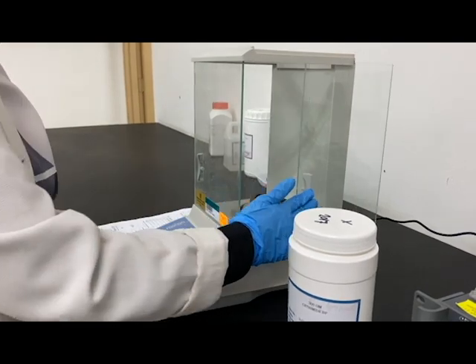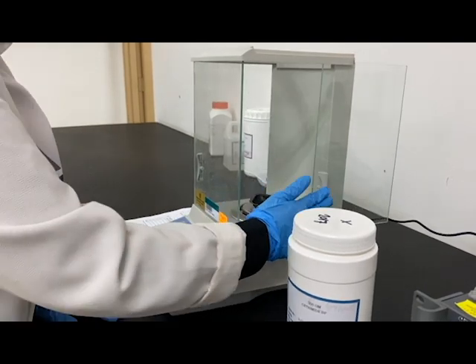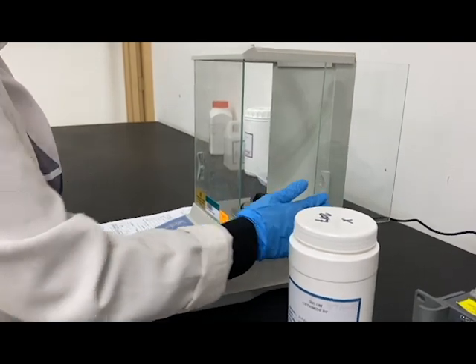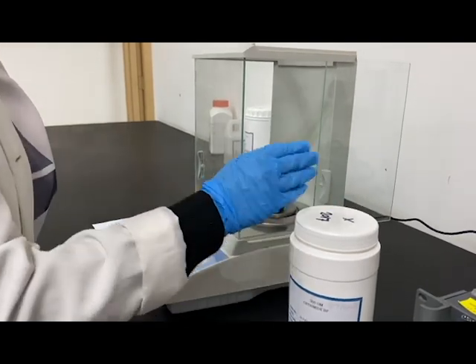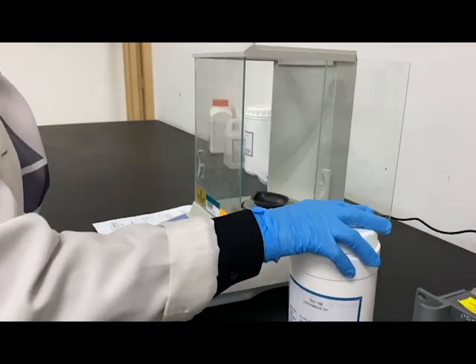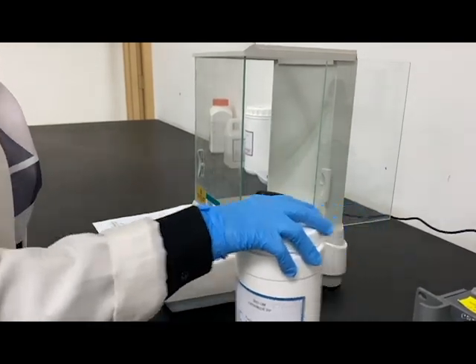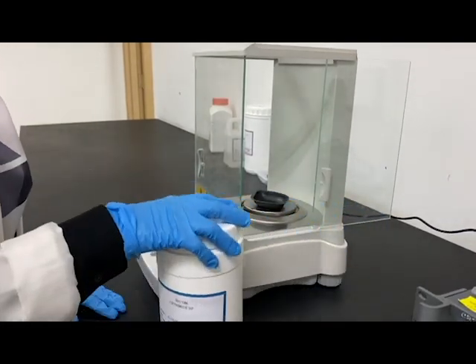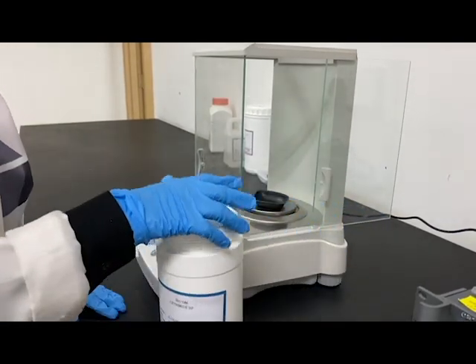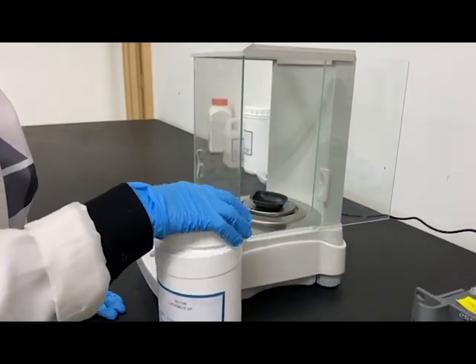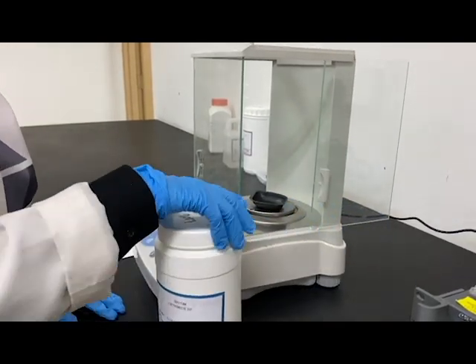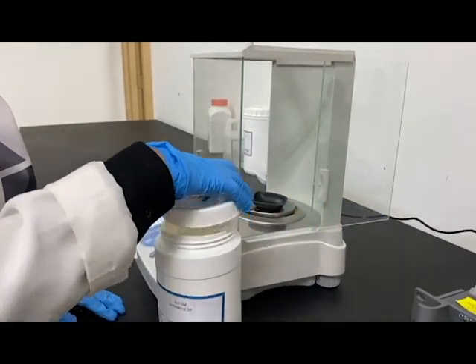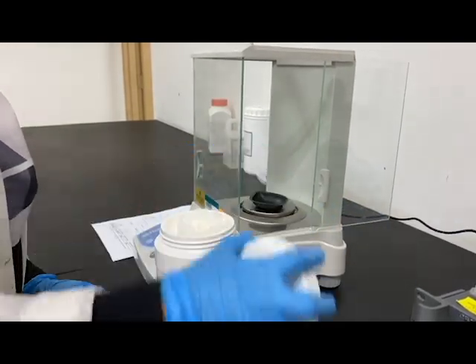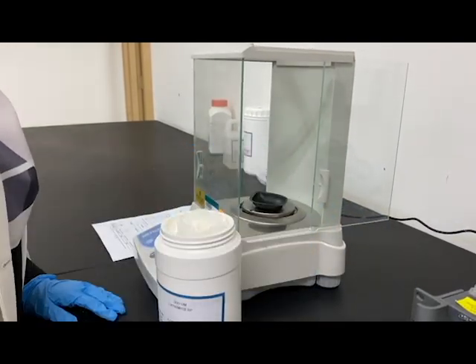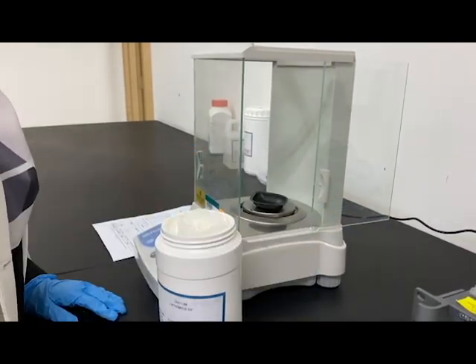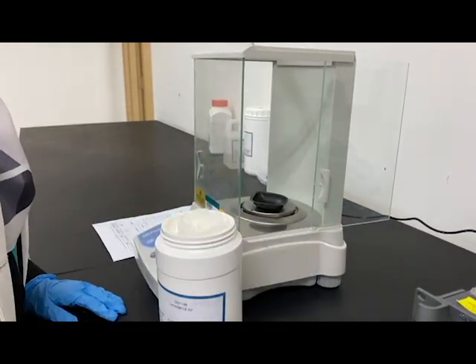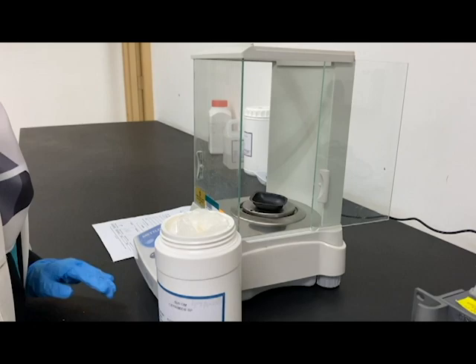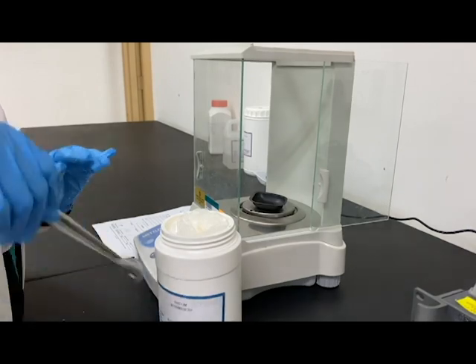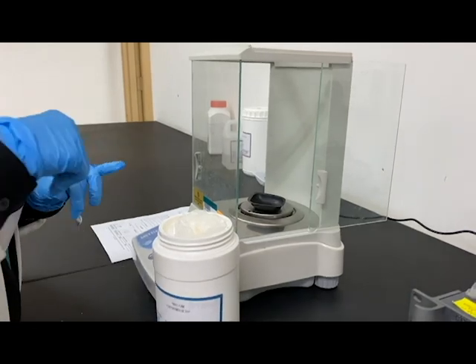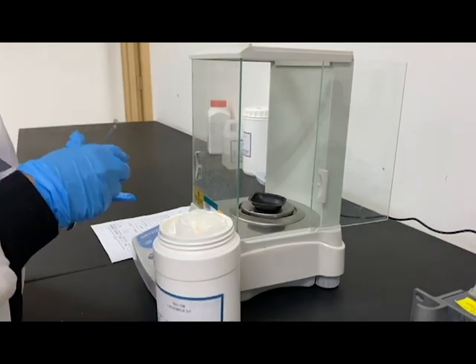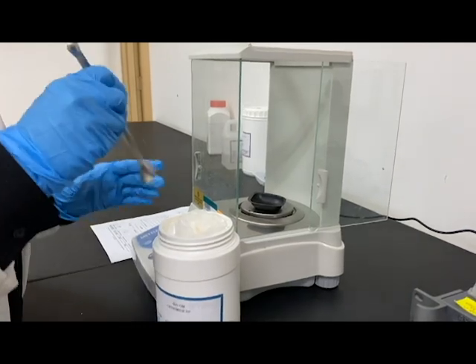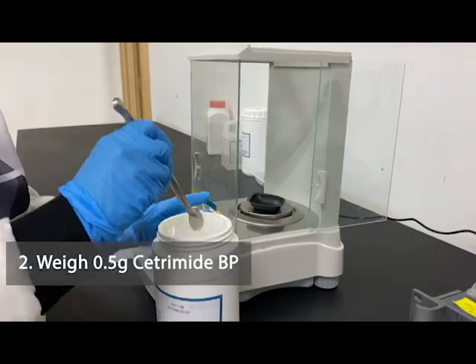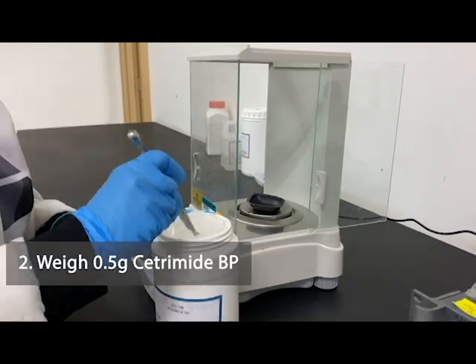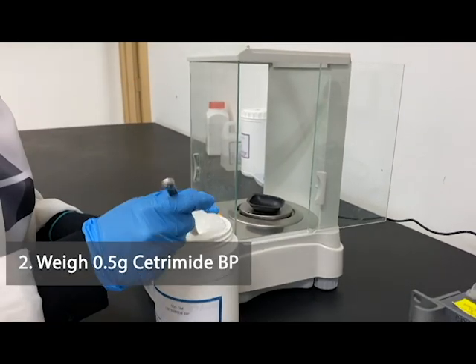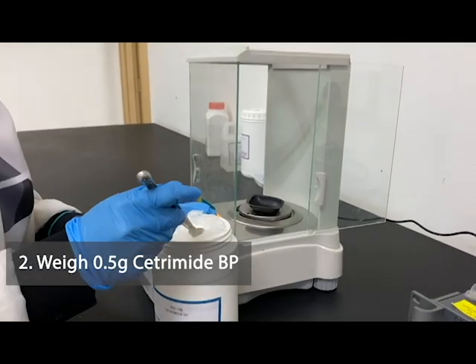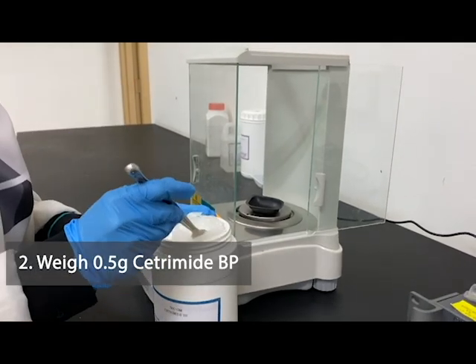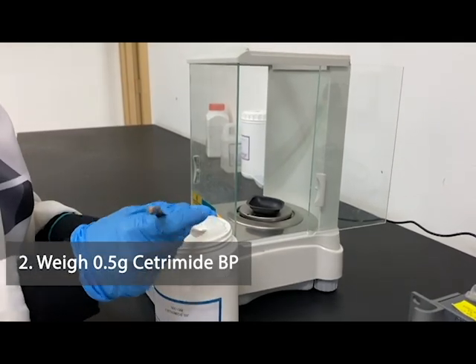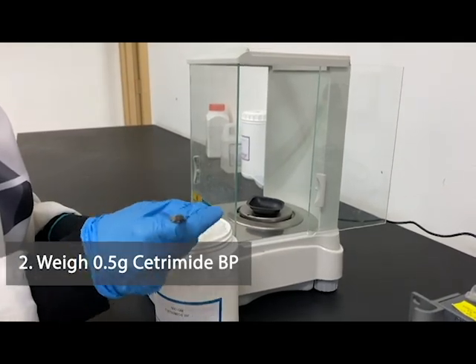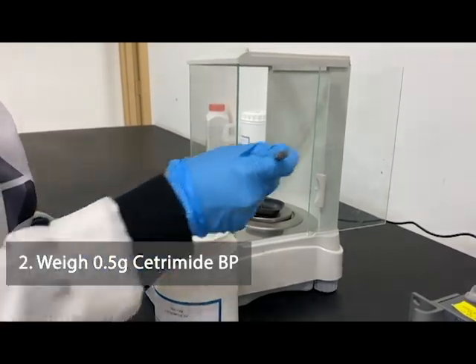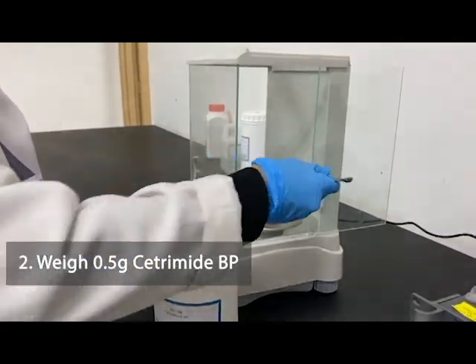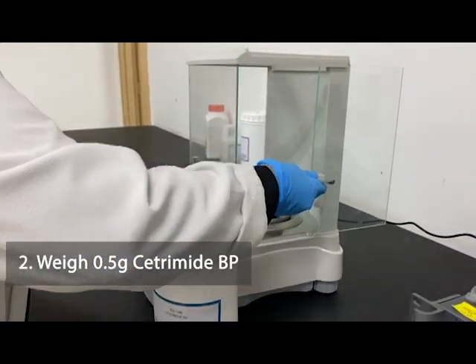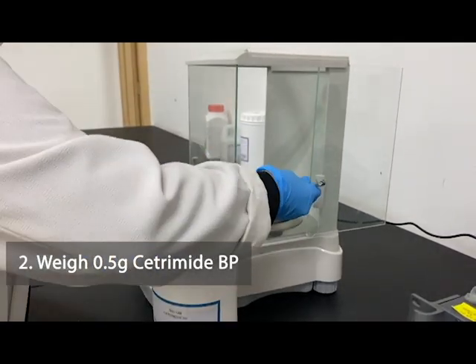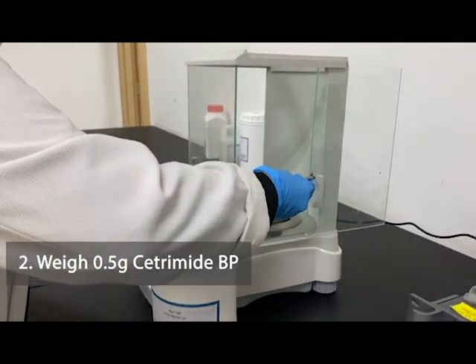As you're going to prepare Cetrimide cream of 0.5% weight over weight, you need 0.5 gram of Cetrimide BP powder.